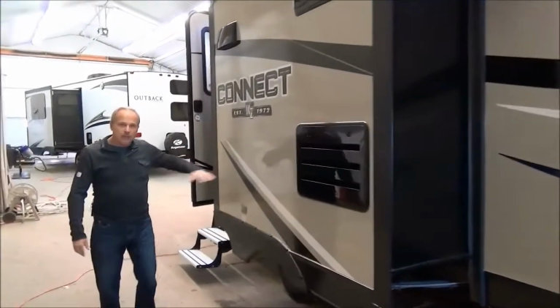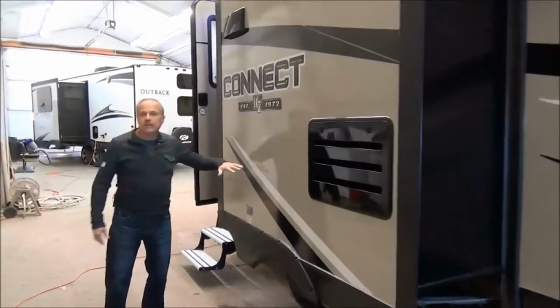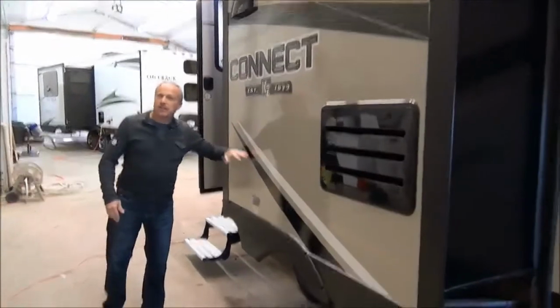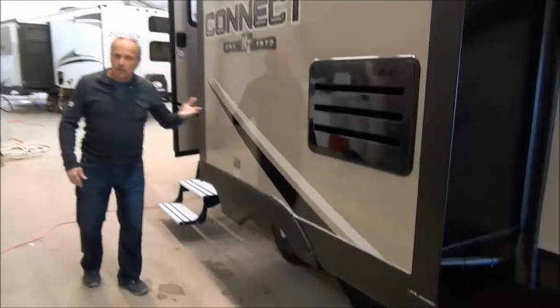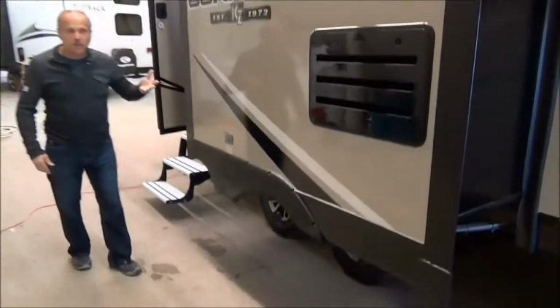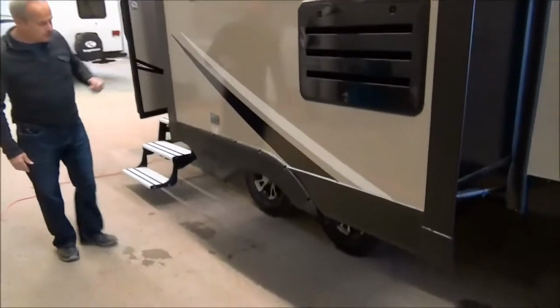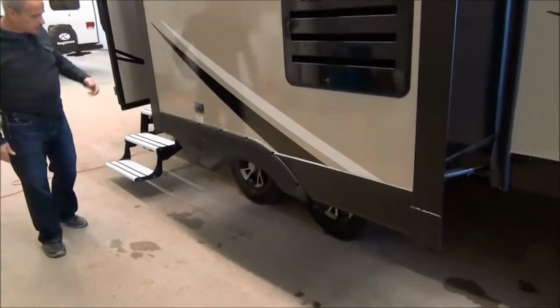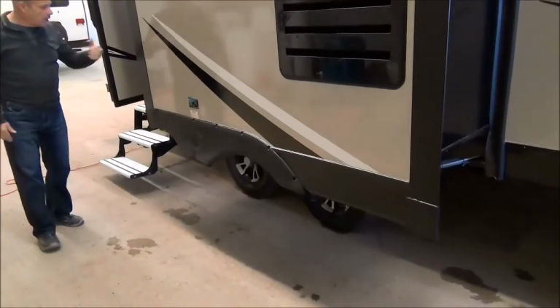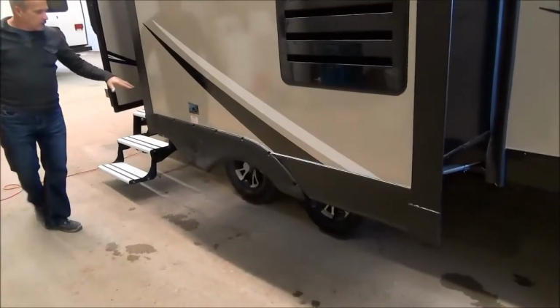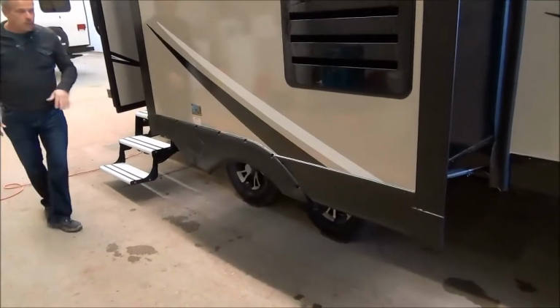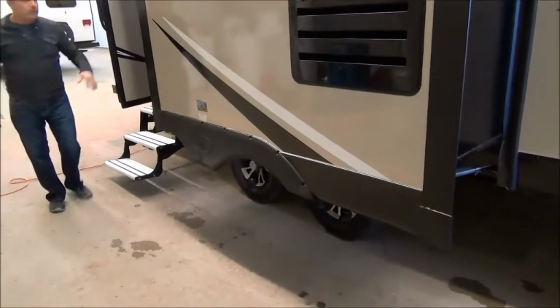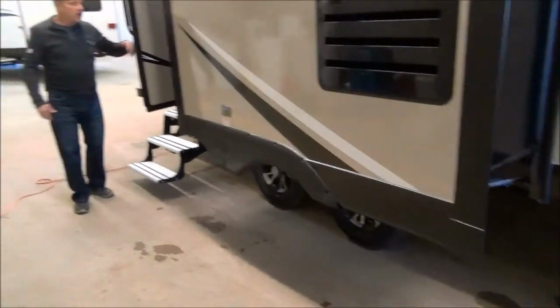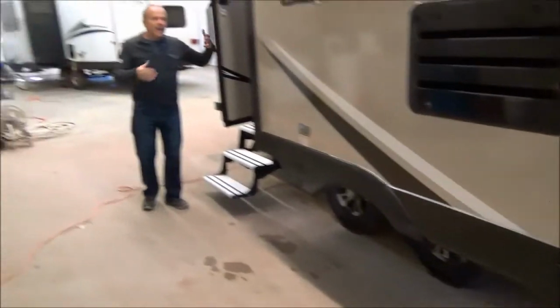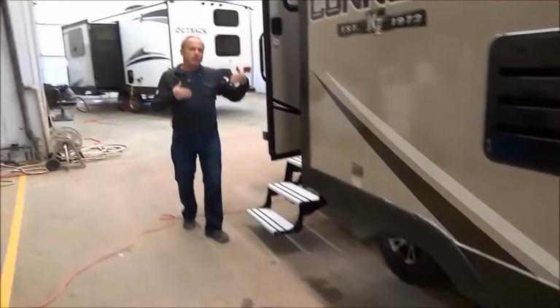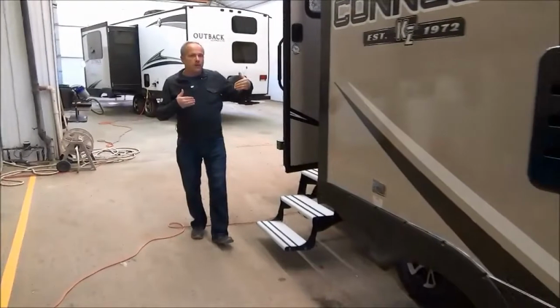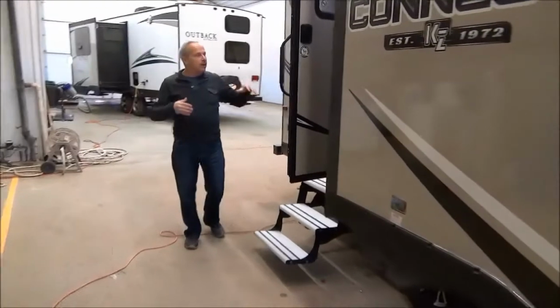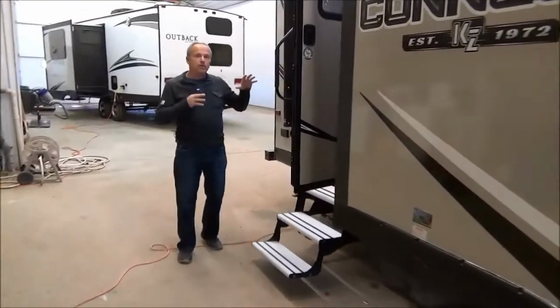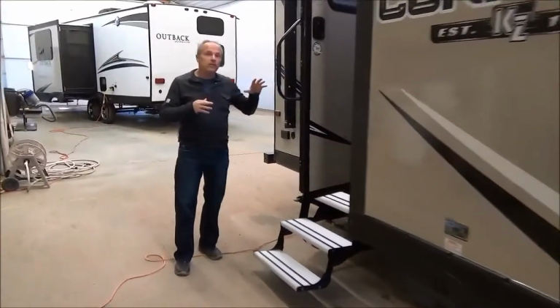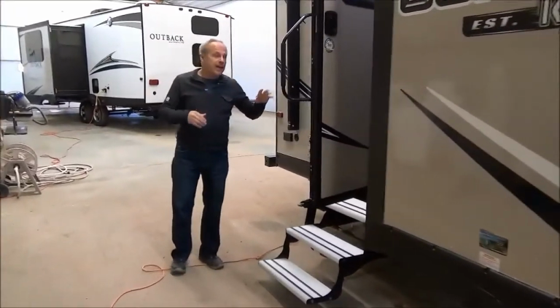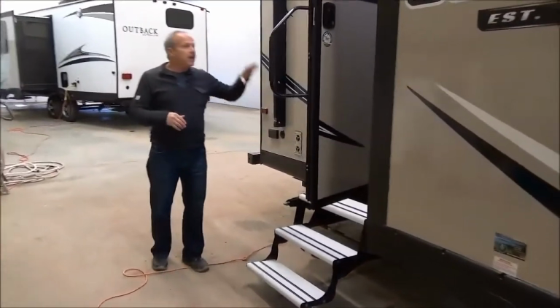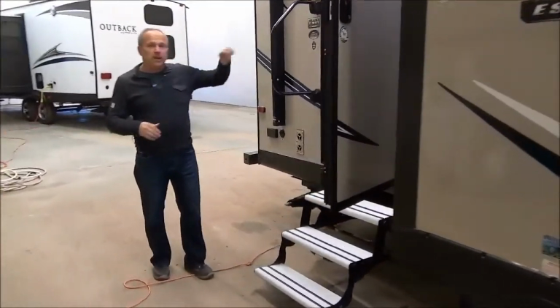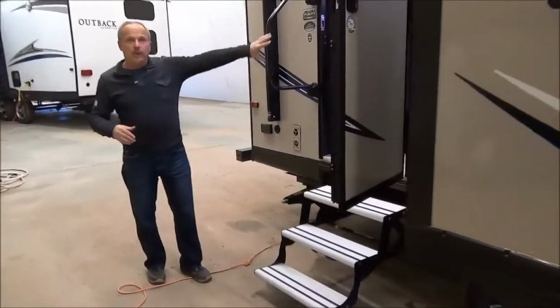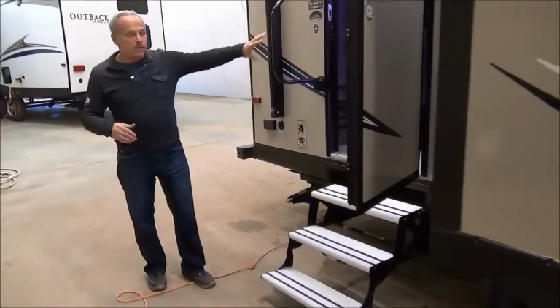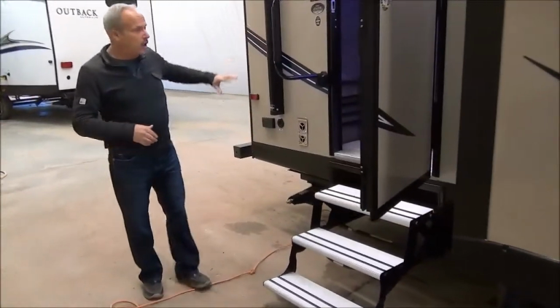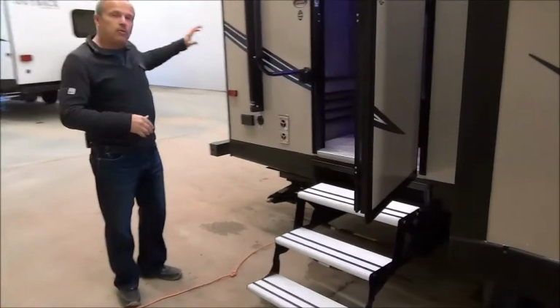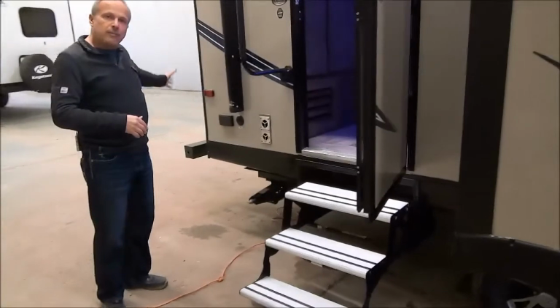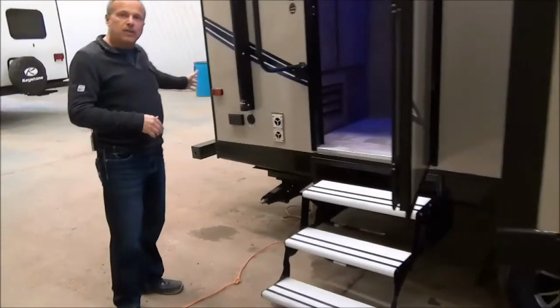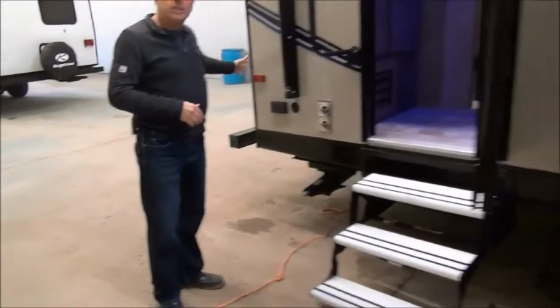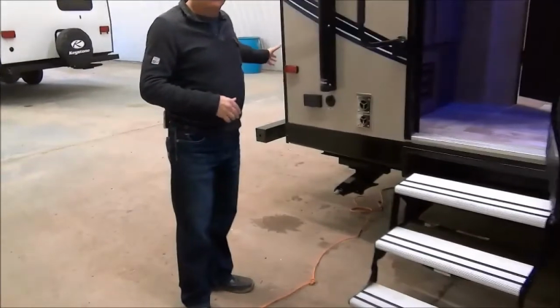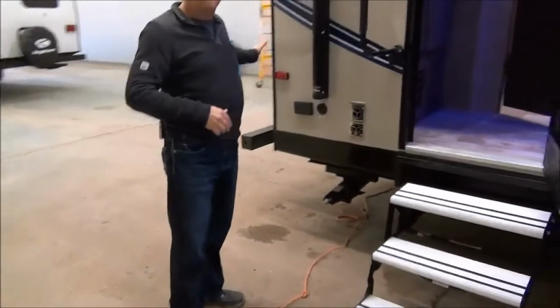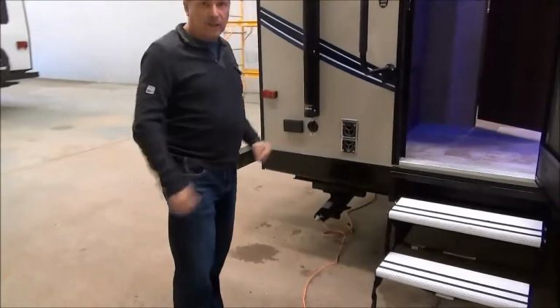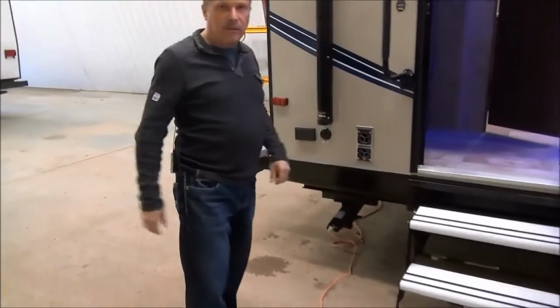Underneath, it's an enclosed underbelly with chrome wheels. As we work our way to the back on the 222IK, it's got a rear entrance door, and right on the back of the coach it's even got a bicycle rack for you.